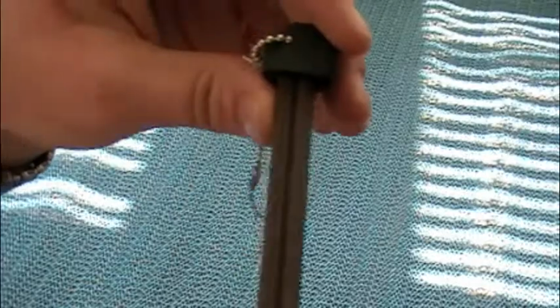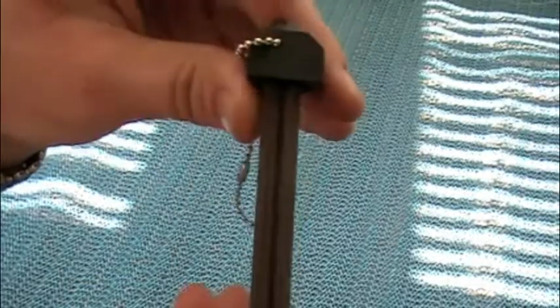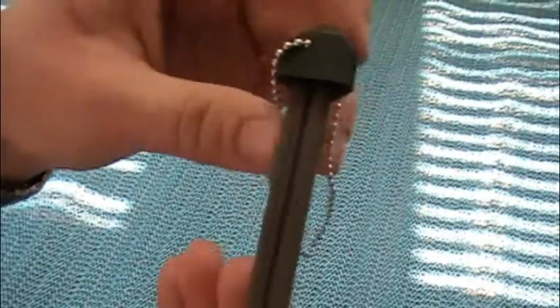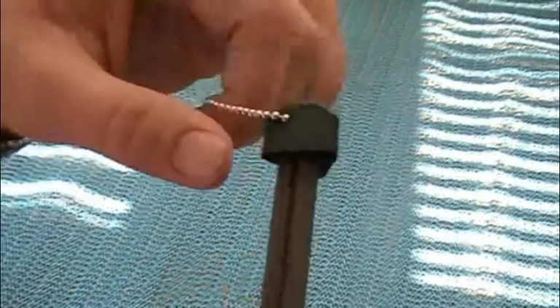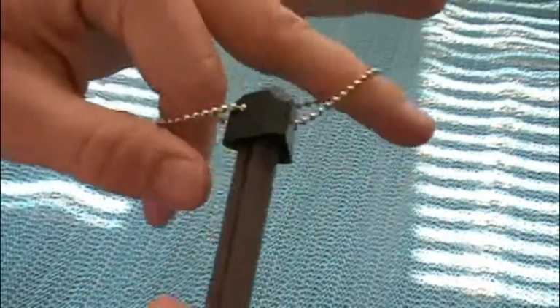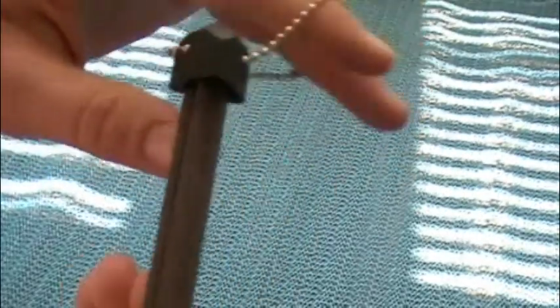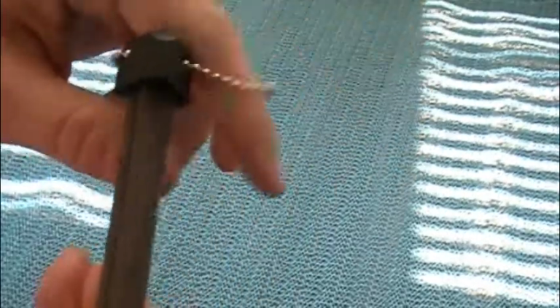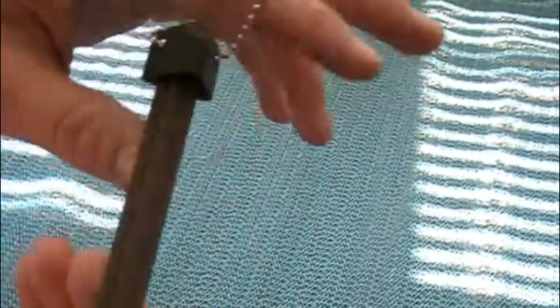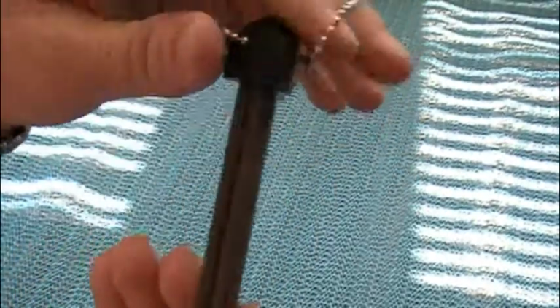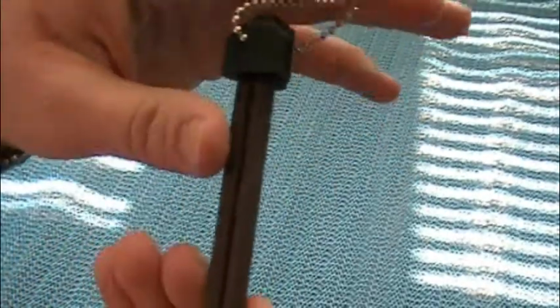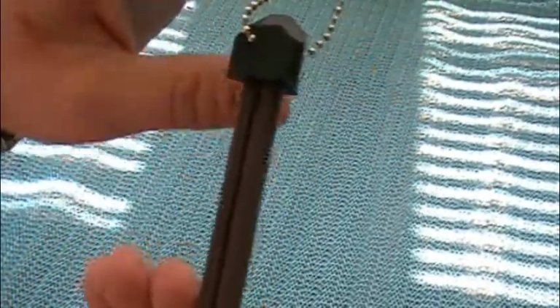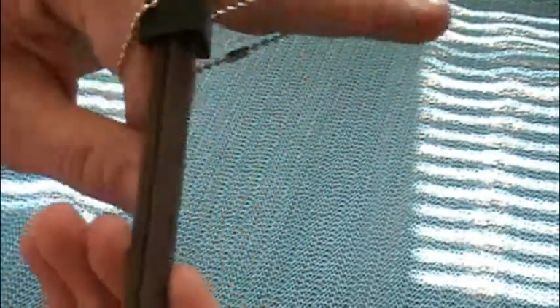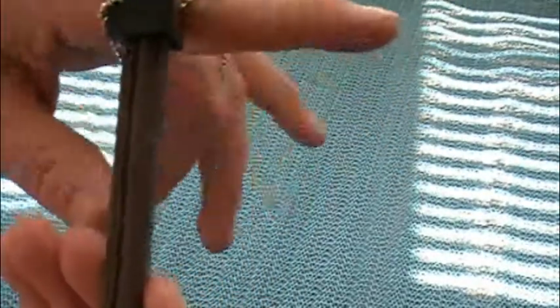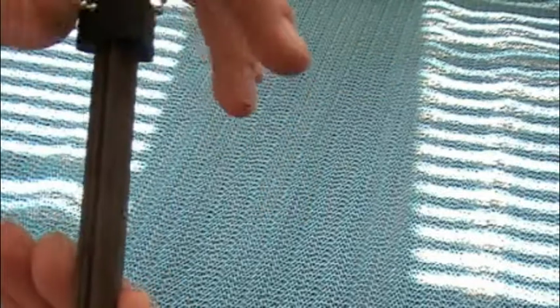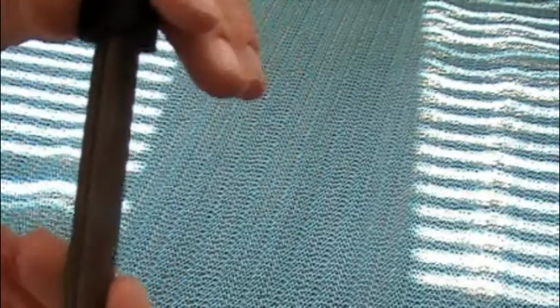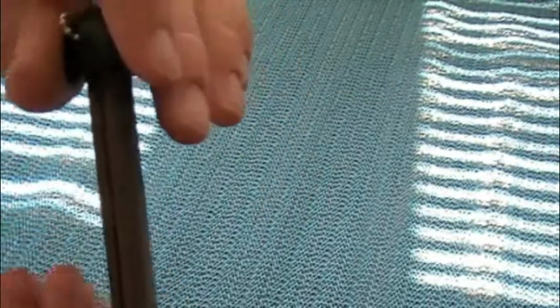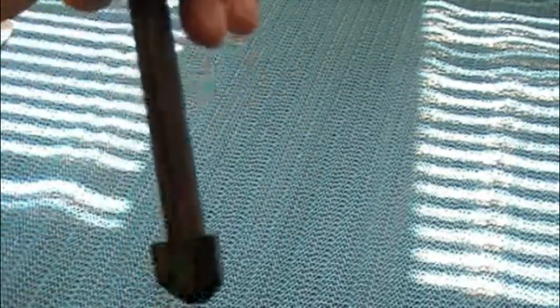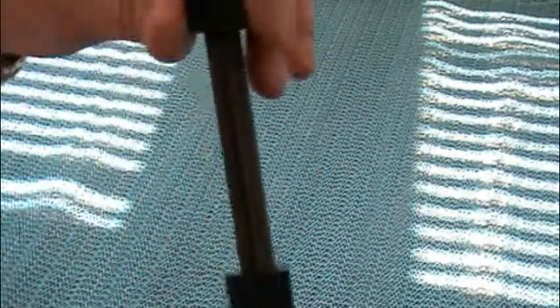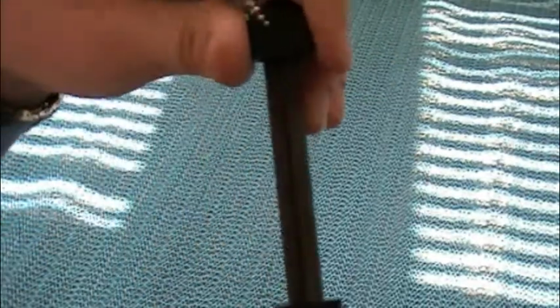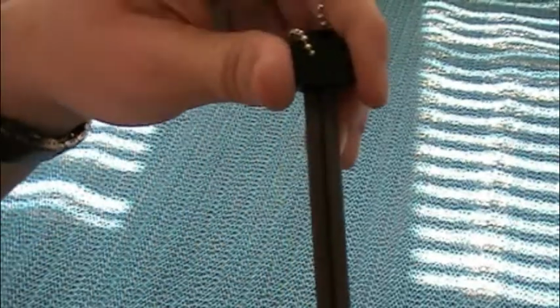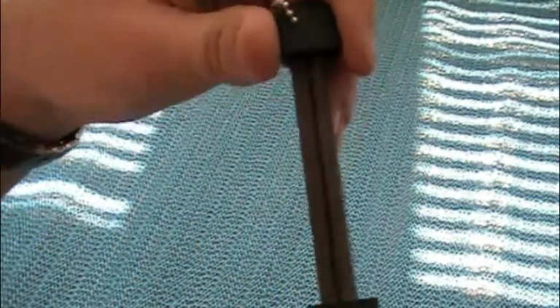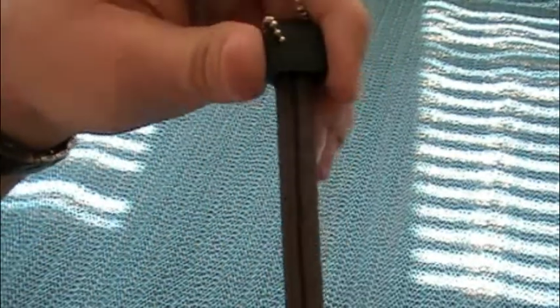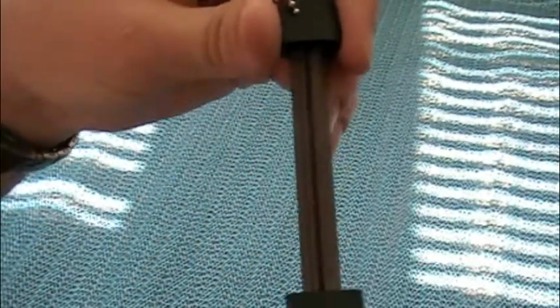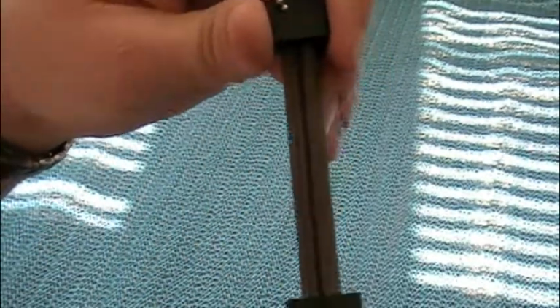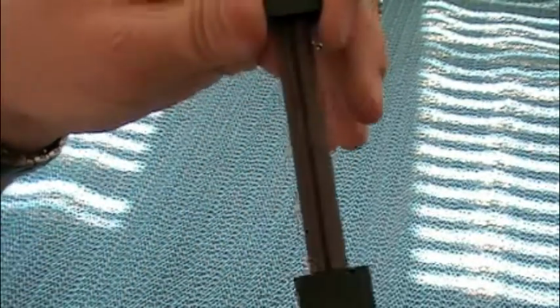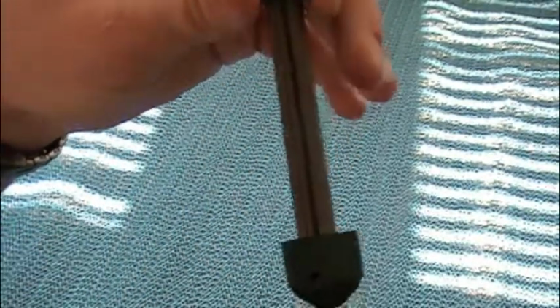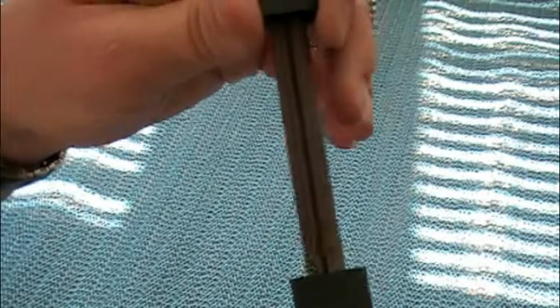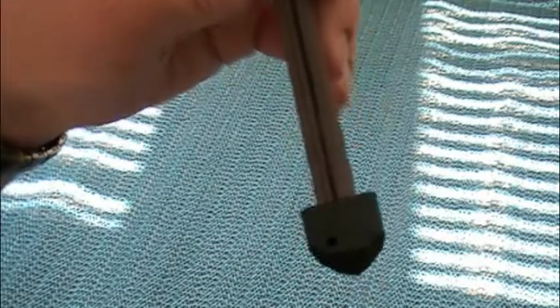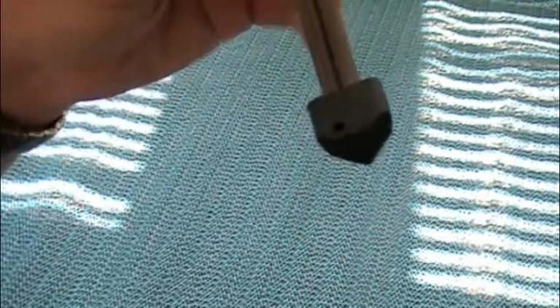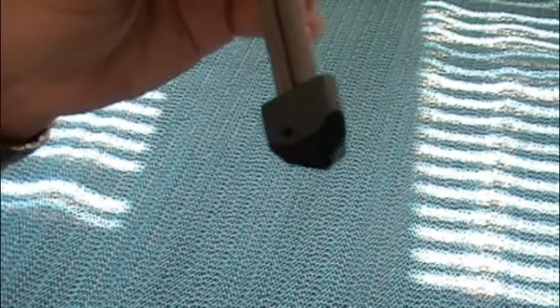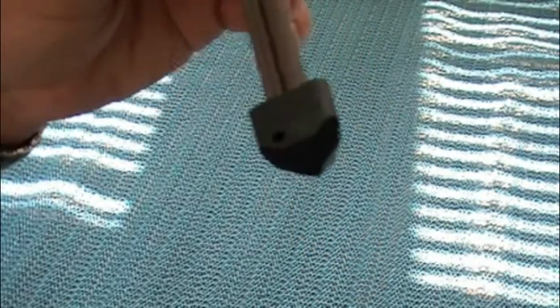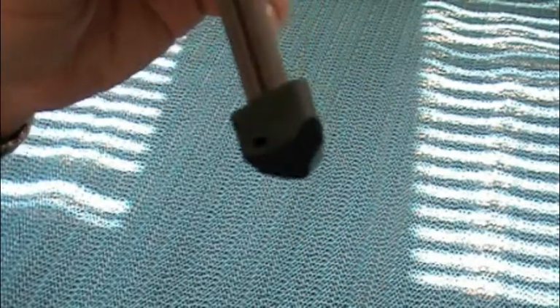This was $6.99 off of Smoky Mountain Knifeworks. And Gatko is actually a company that's really local to me — in fact, I'm pretty sure their base of operations, like their distributing center, is about a mile from my house. So that was a shocker to me.